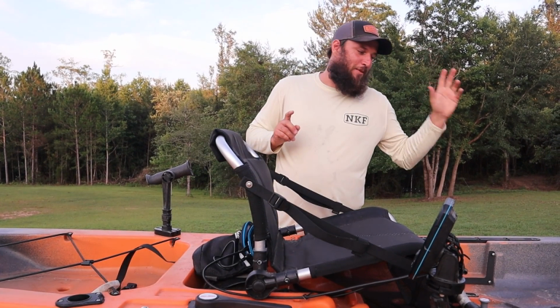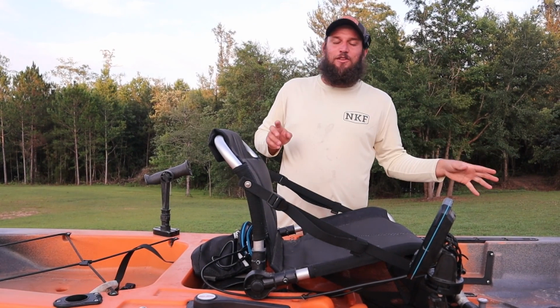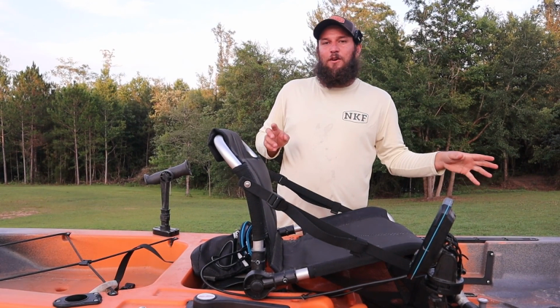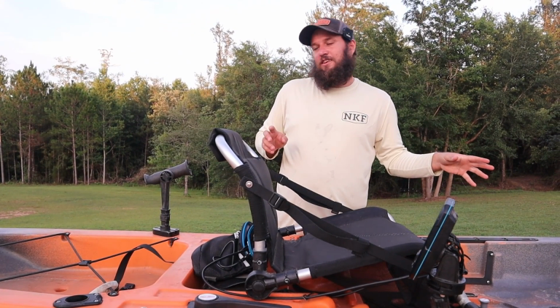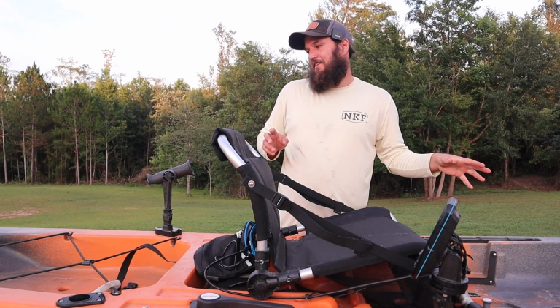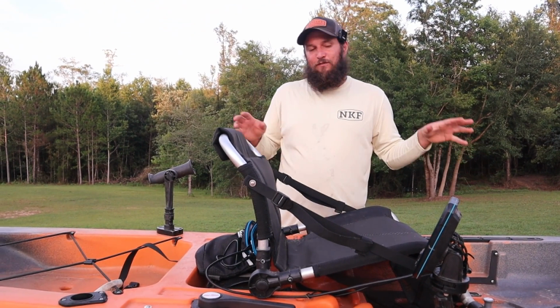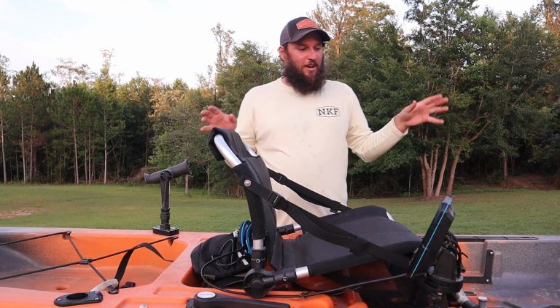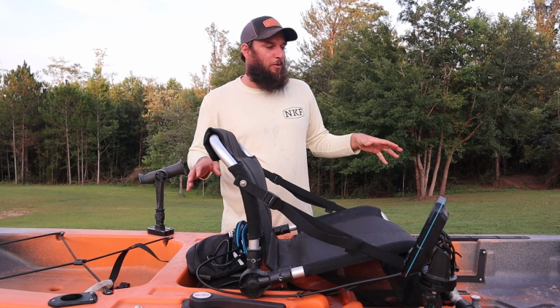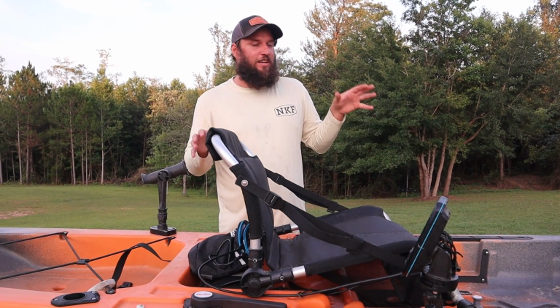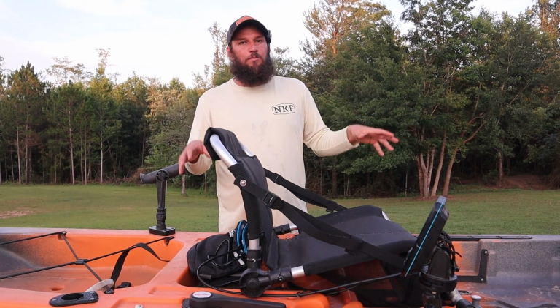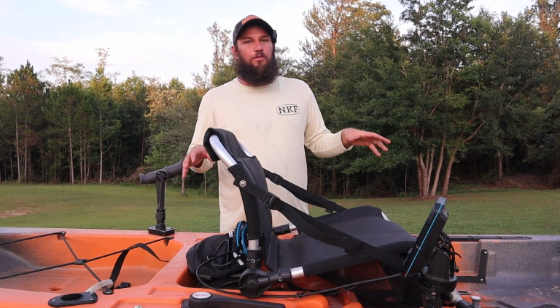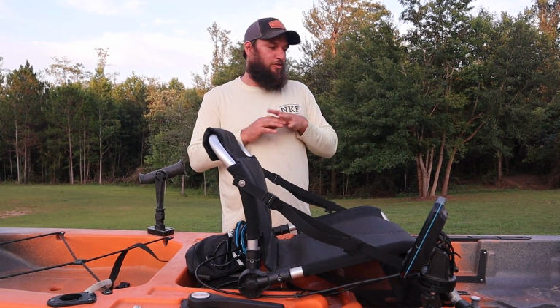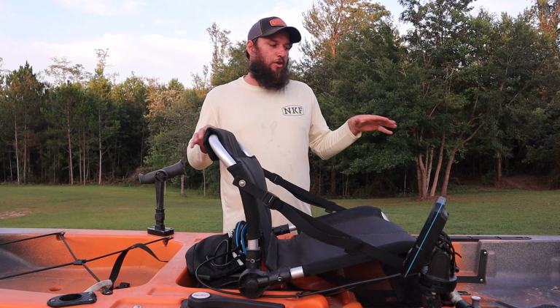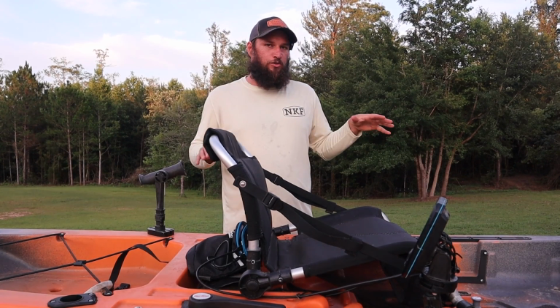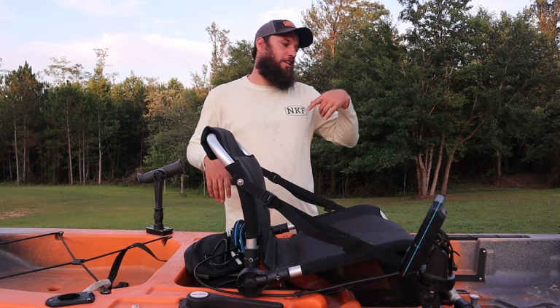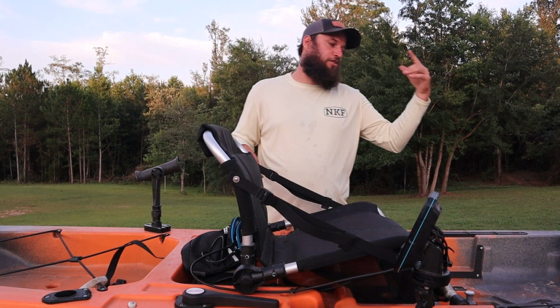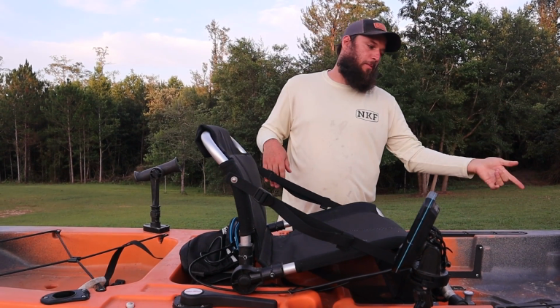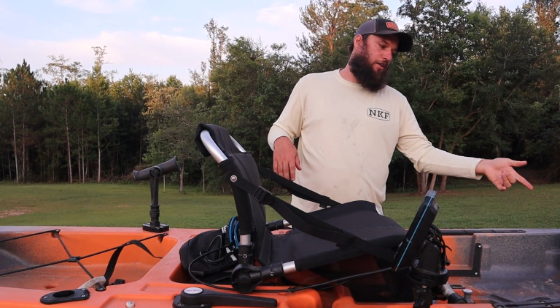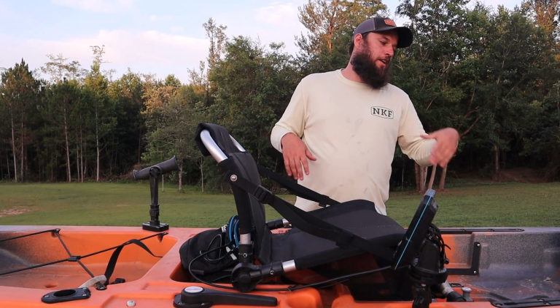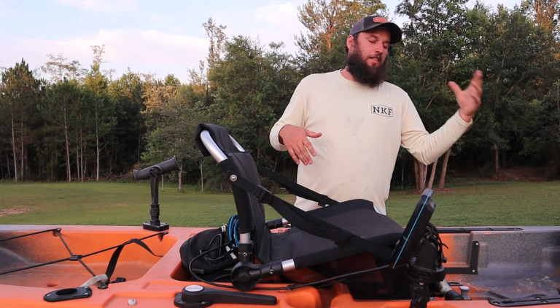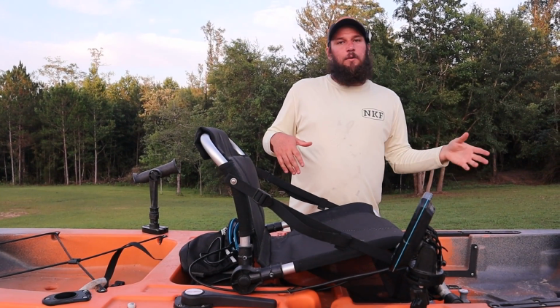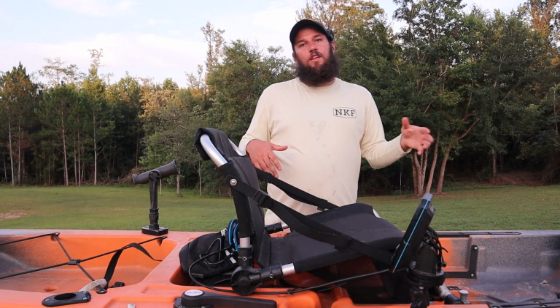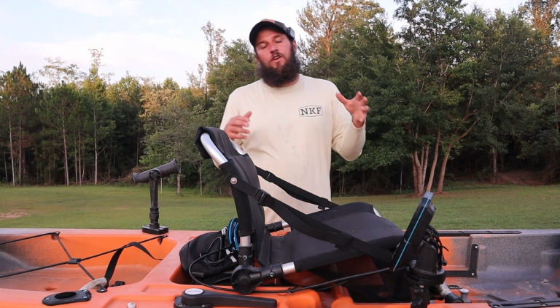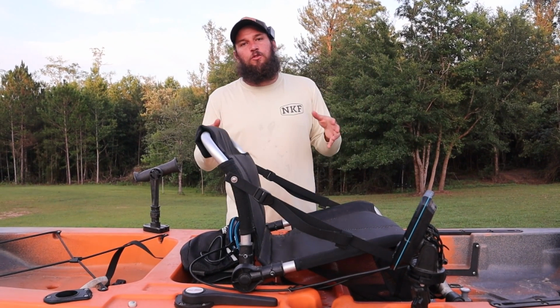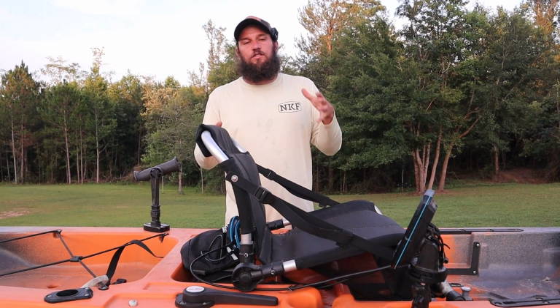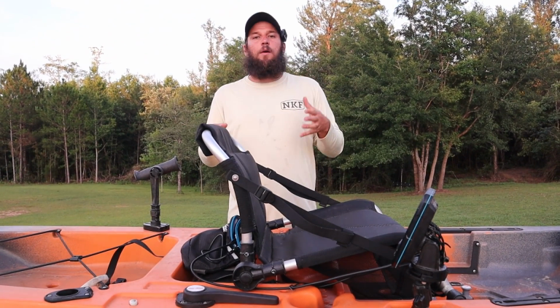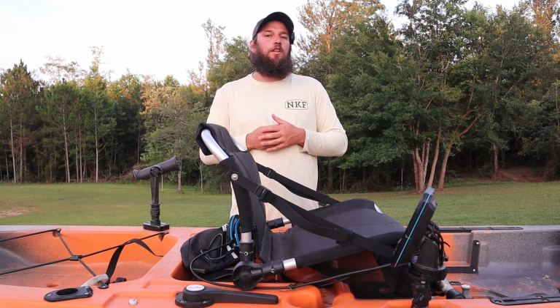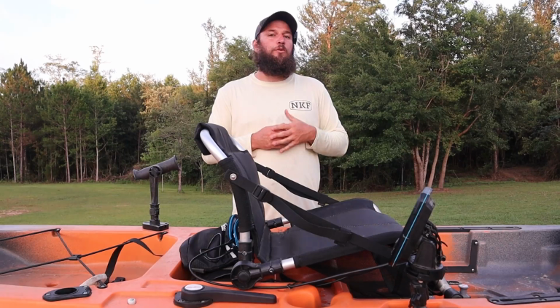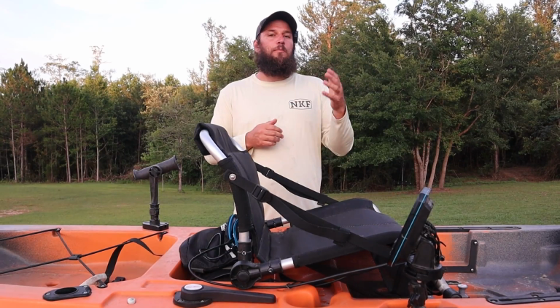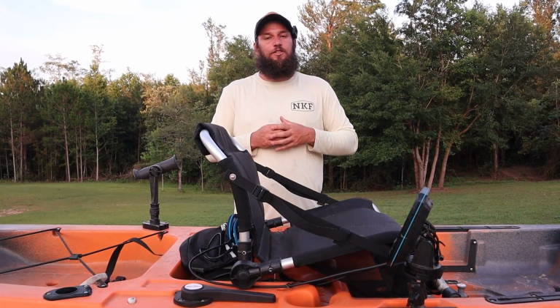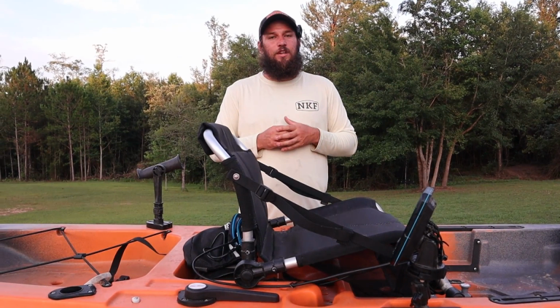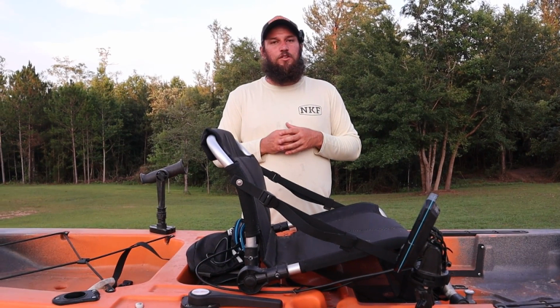That is how you install a fish finder — with a dead battery — making a video with no notice. Without drilling any holes in your kayak, very simple and easy to remove. We did use the scupper mount and there are lots of options for that. If you have more questions, leave a comment below and we'll do our best to answer them. Thanks for watching.